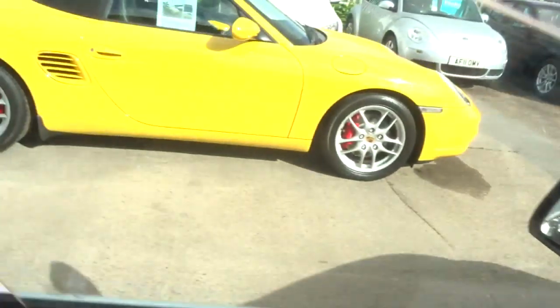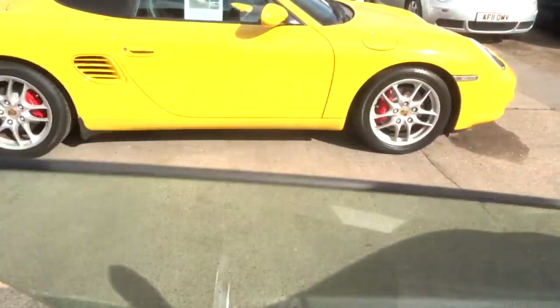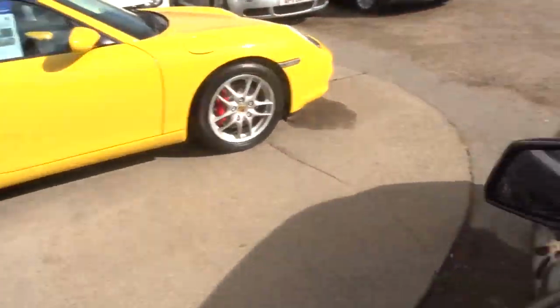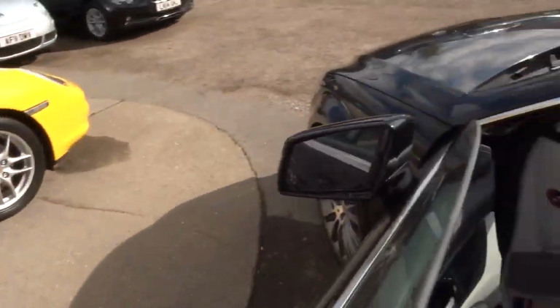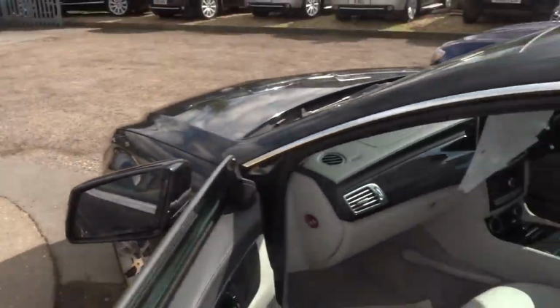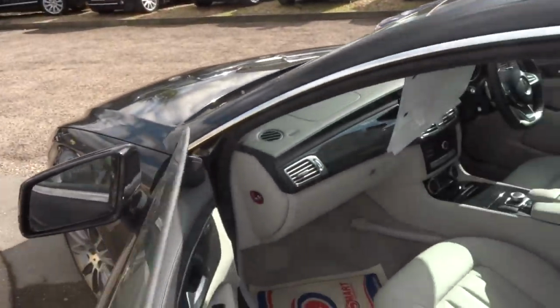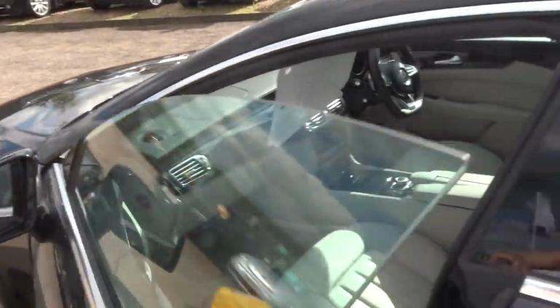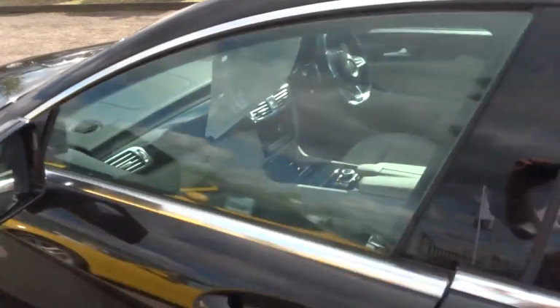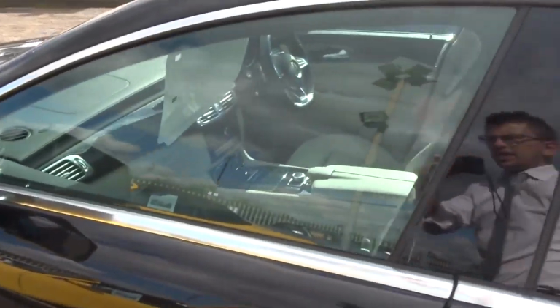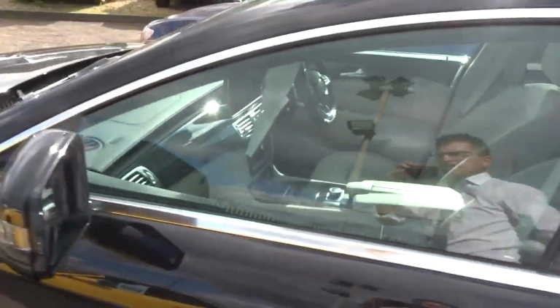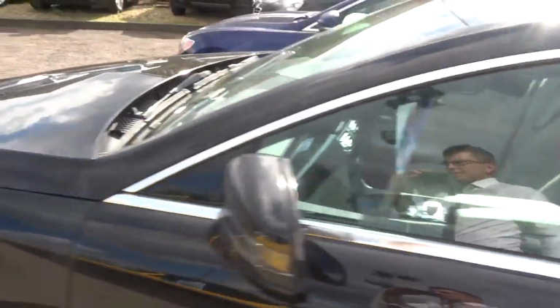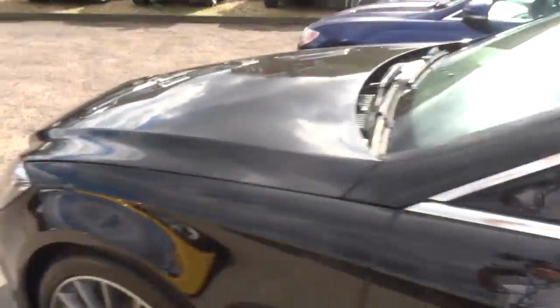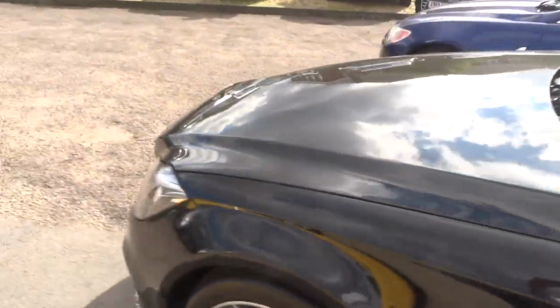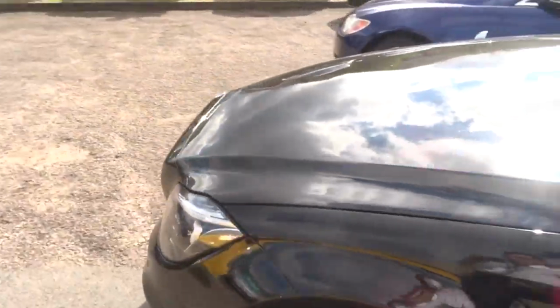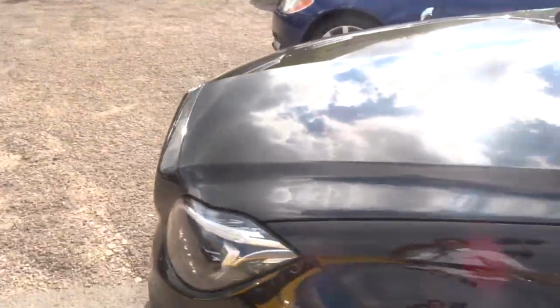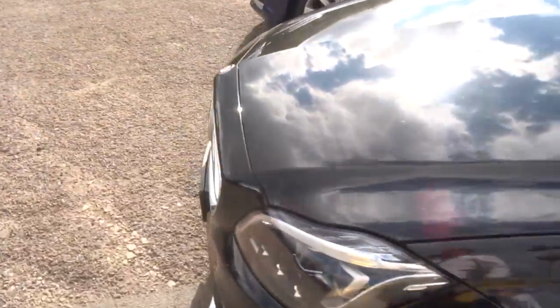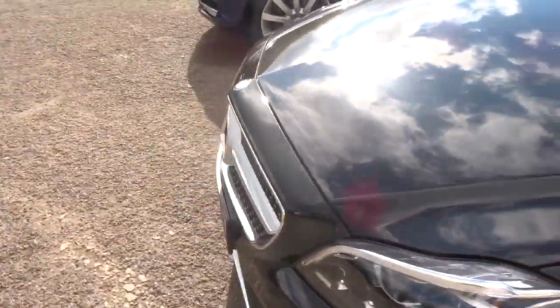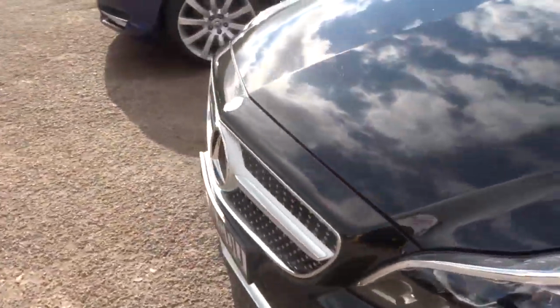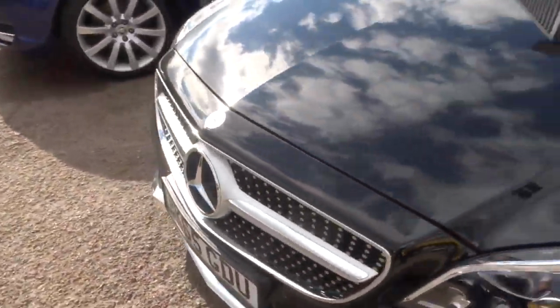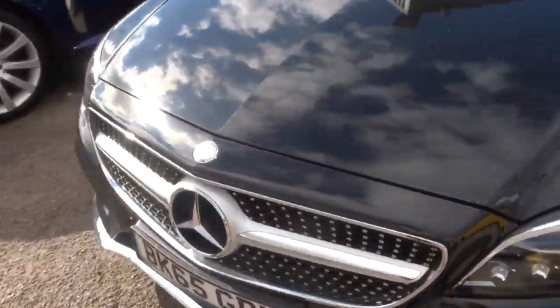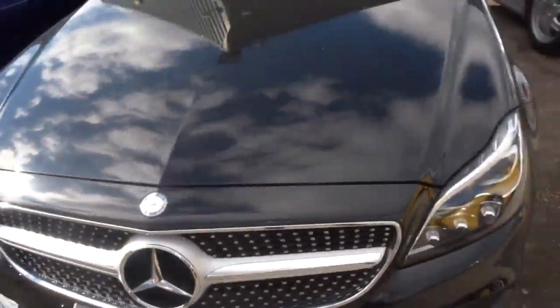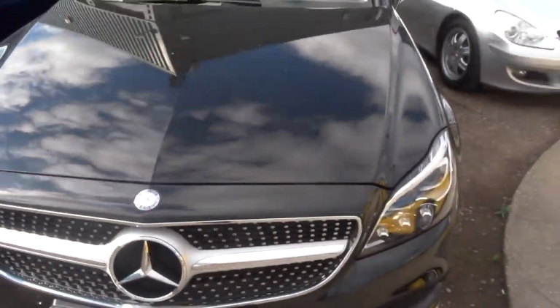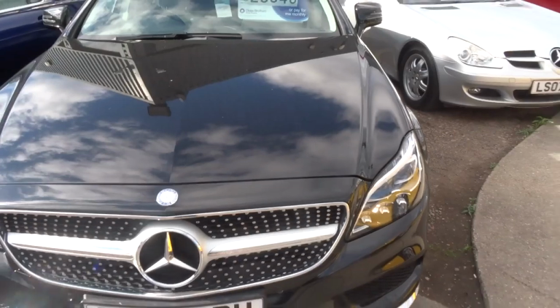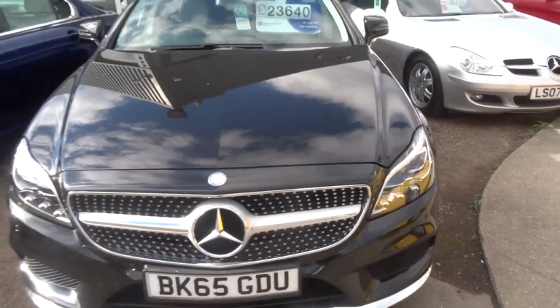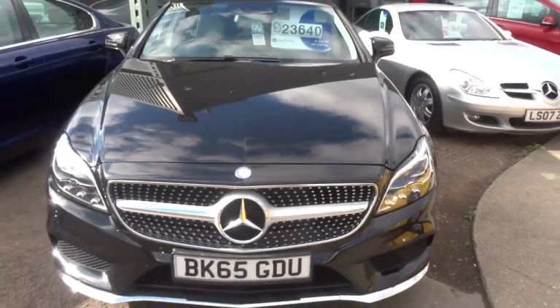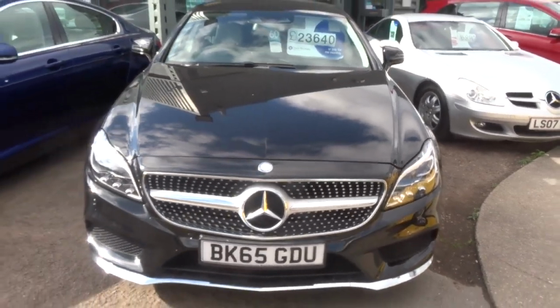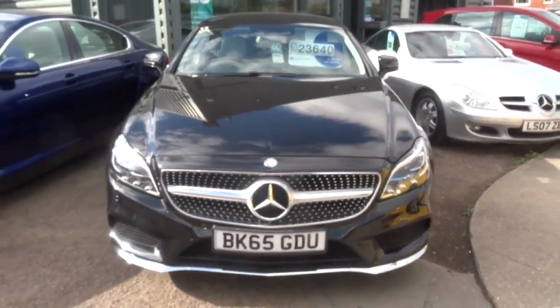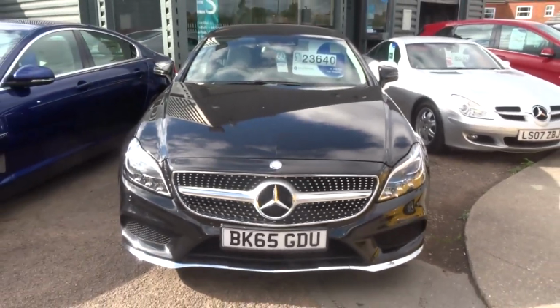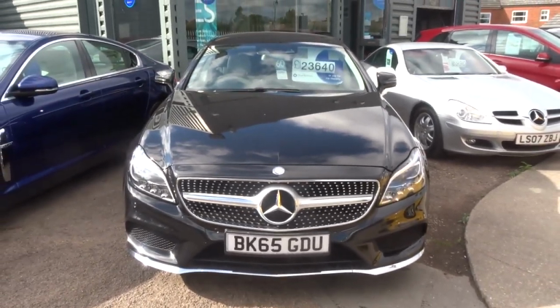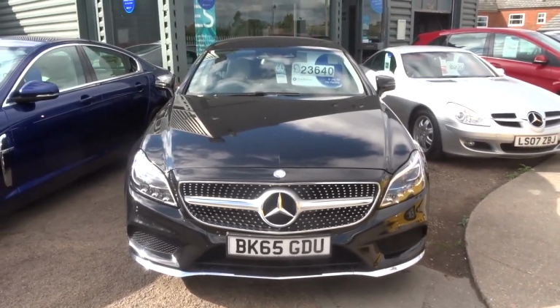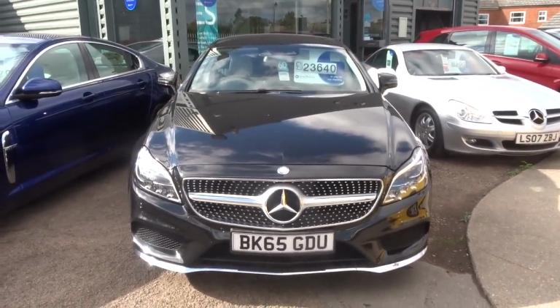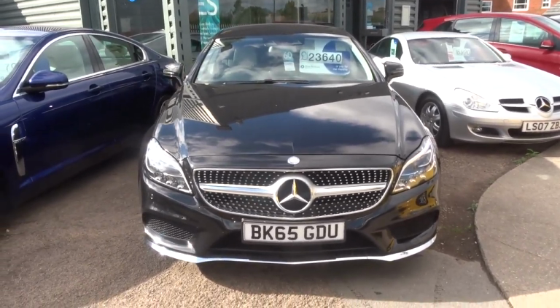If you have a look at the photos on the entertainment system, it's just pages of things you can do on there — you can go on the internet, etc. It's a lovely, lovely car.